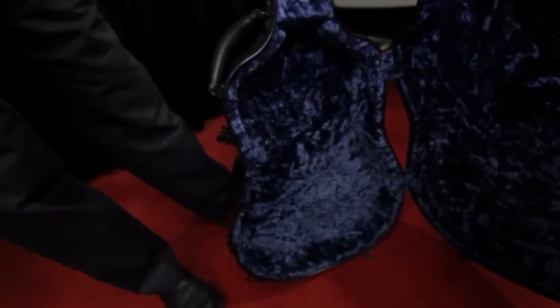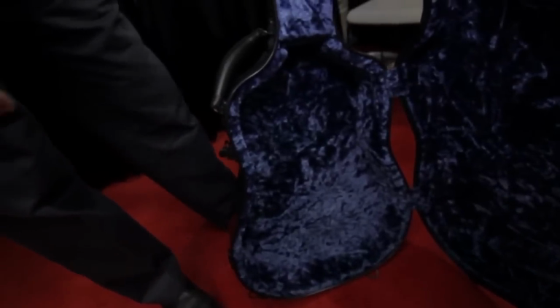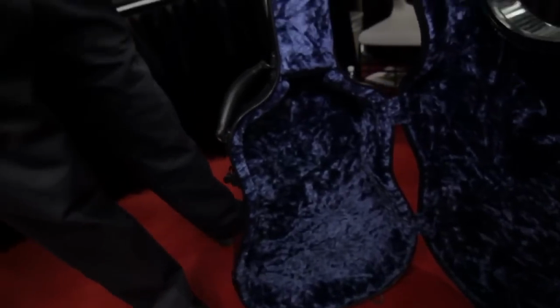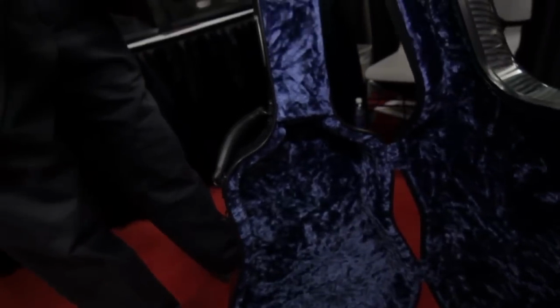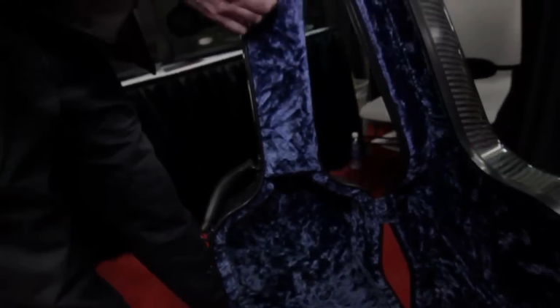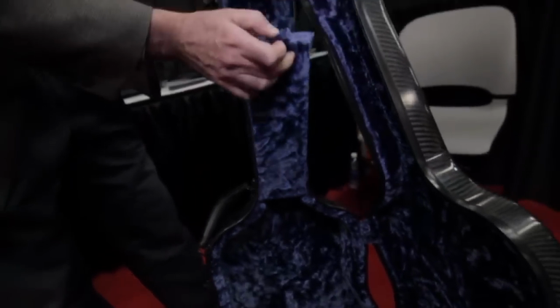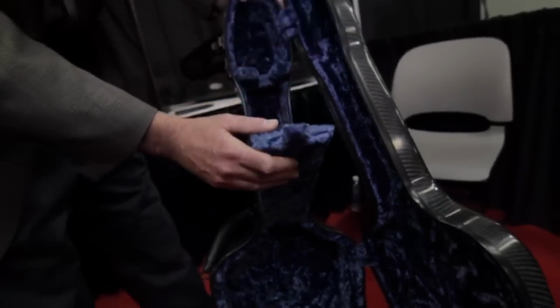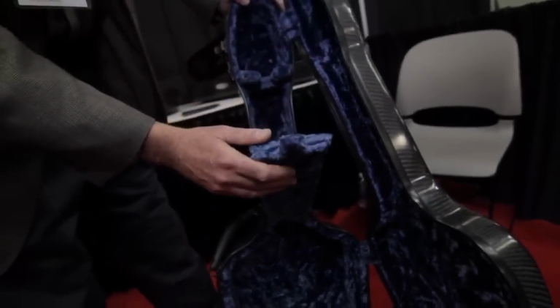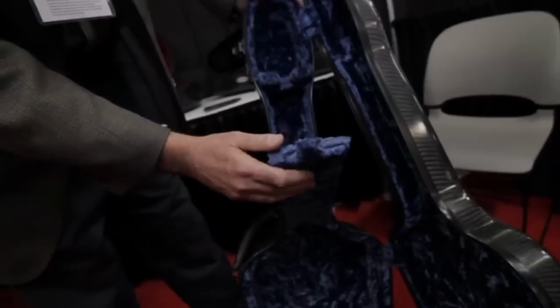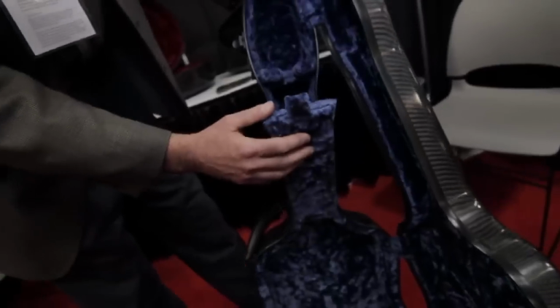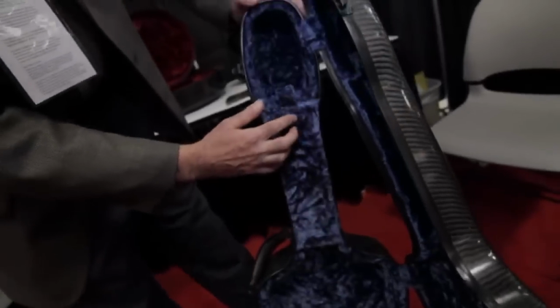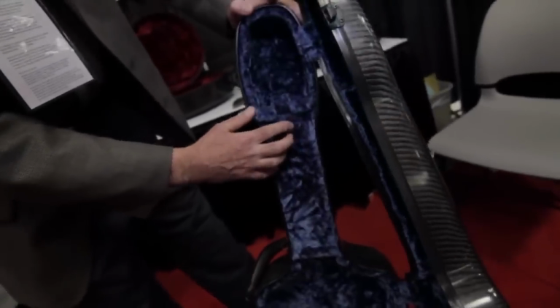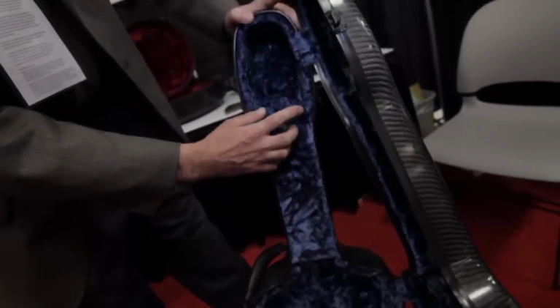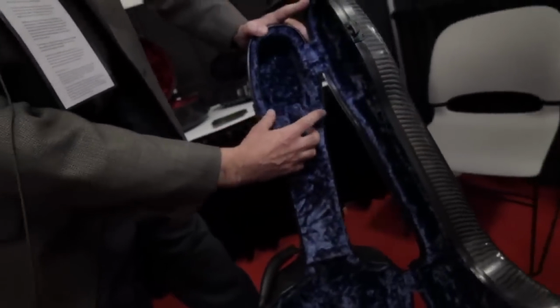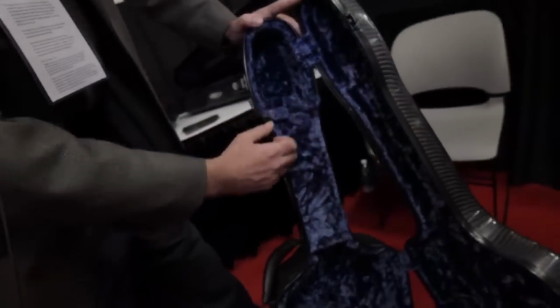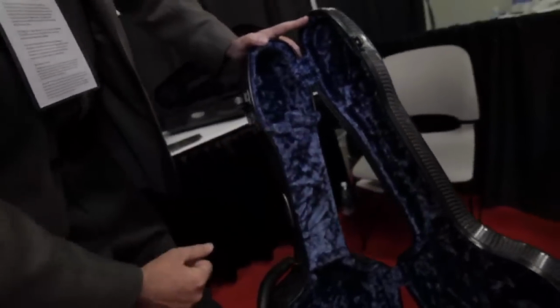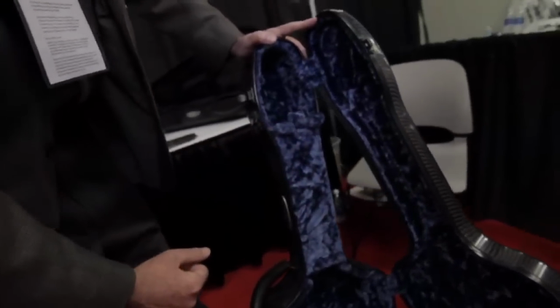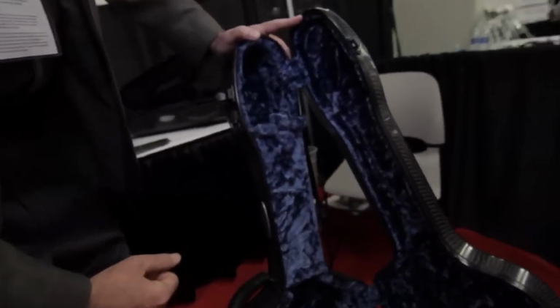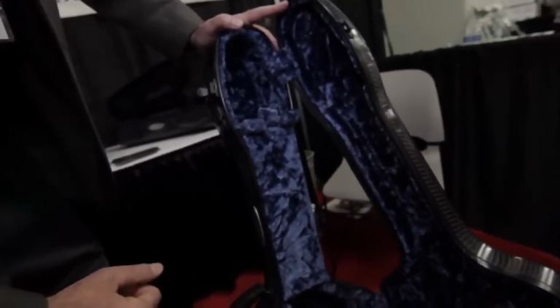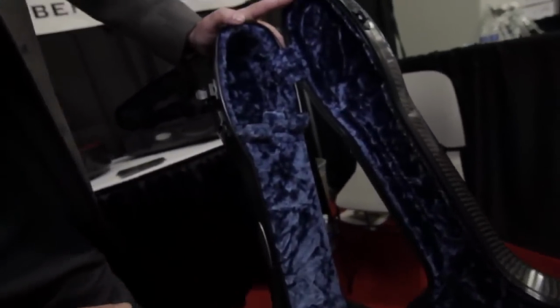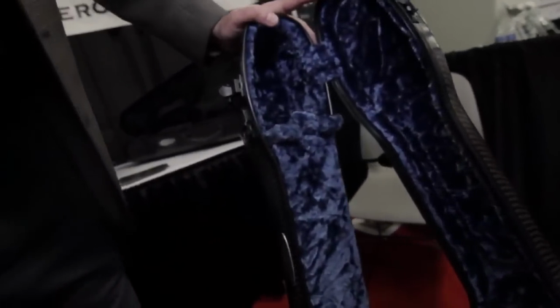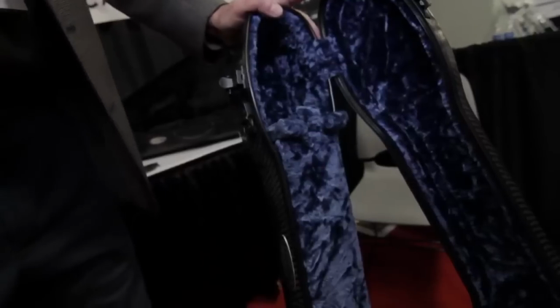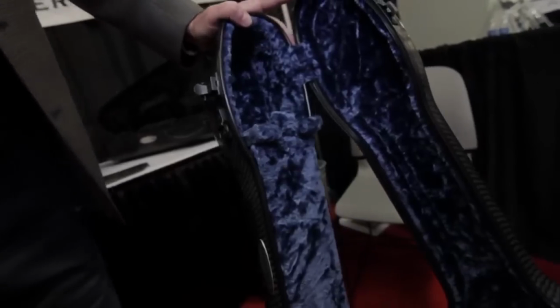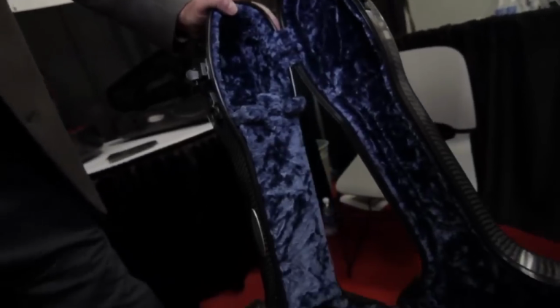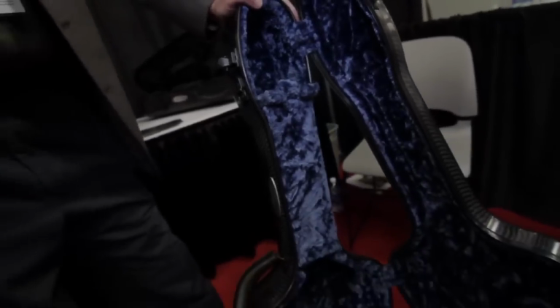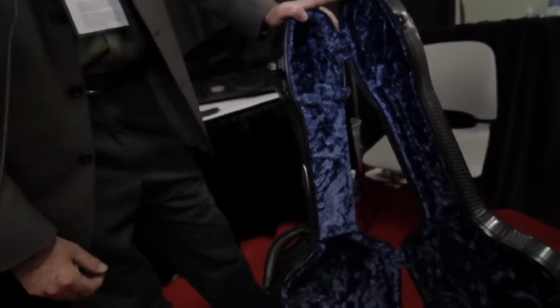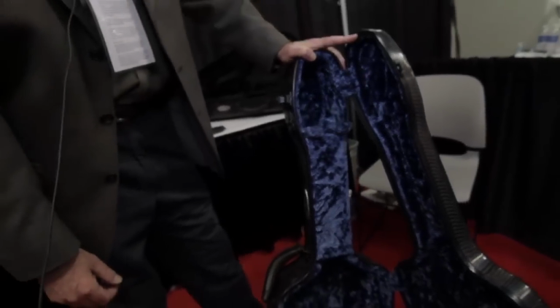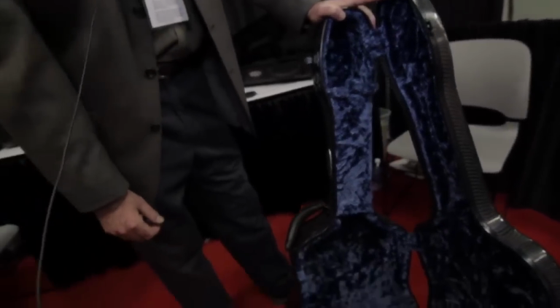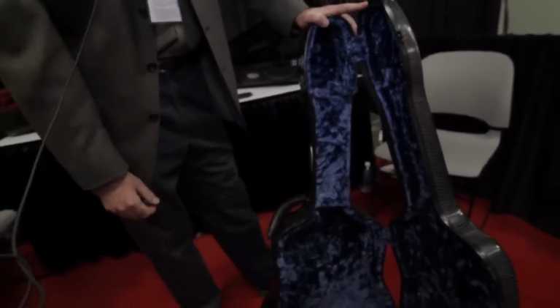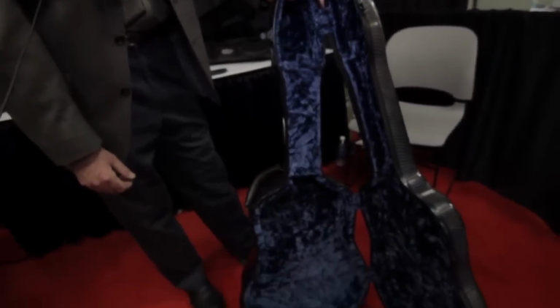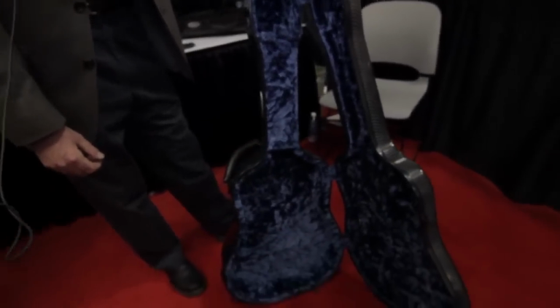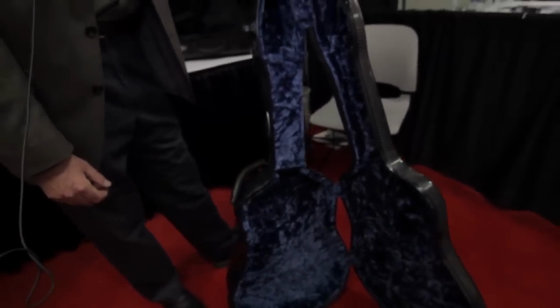It has a storage area, neck support, and this case is available in all the same colors as all of our Hoppe cases.